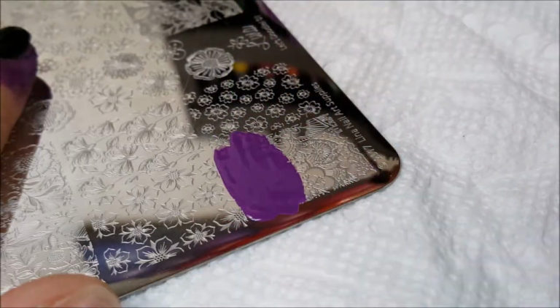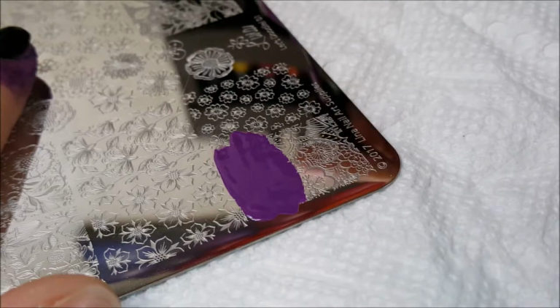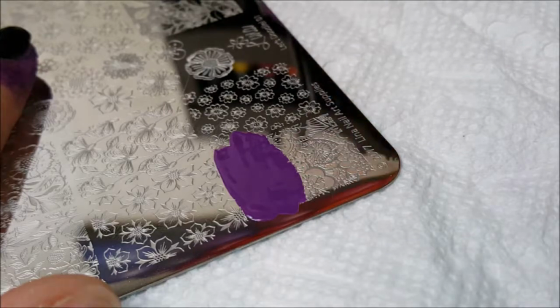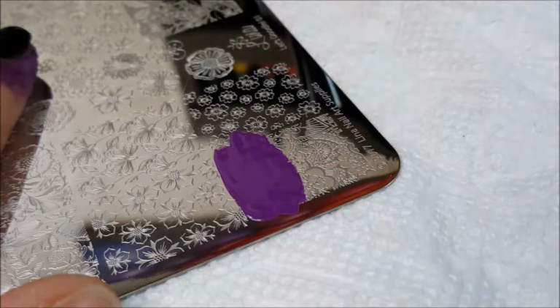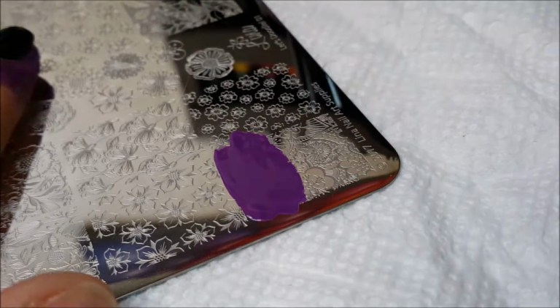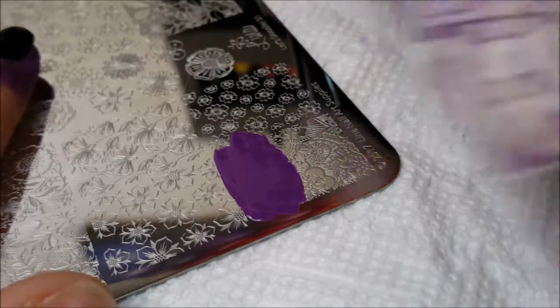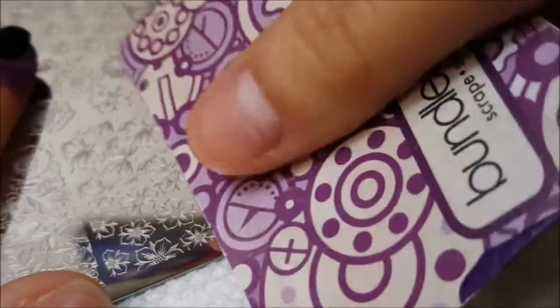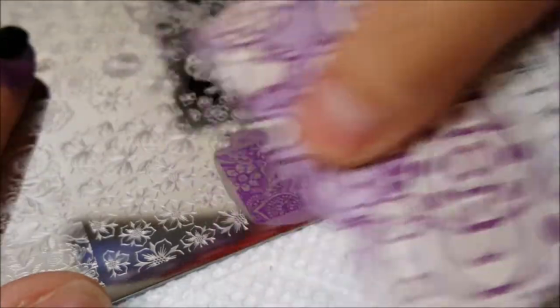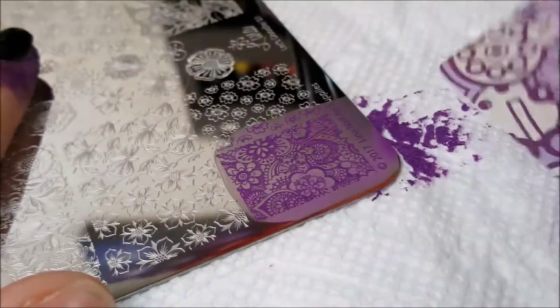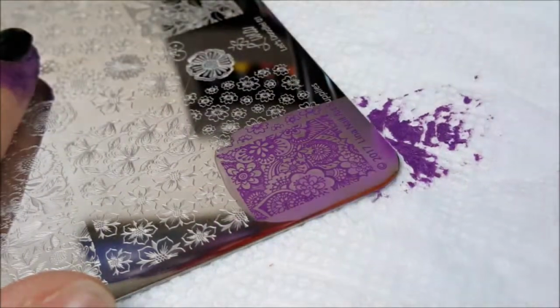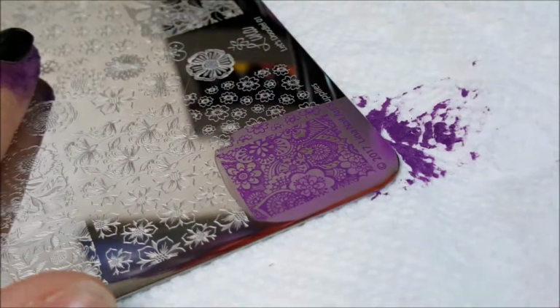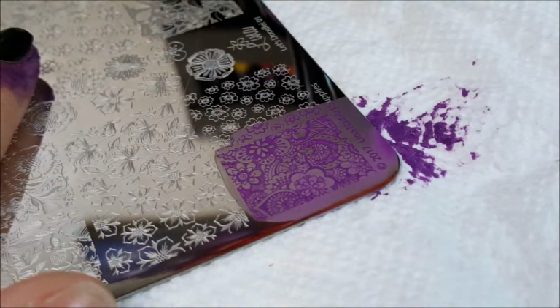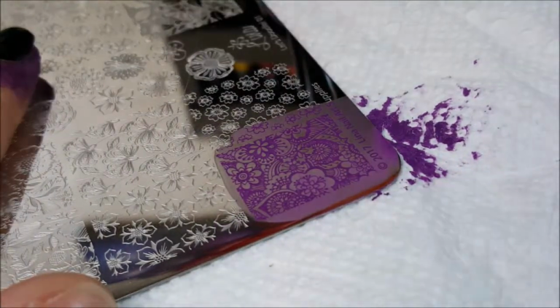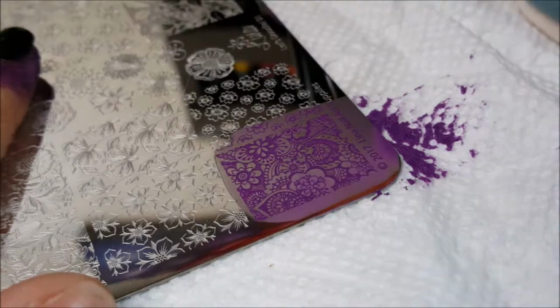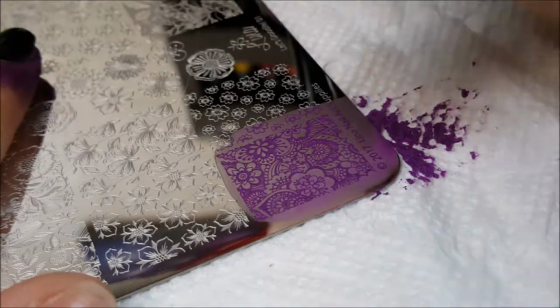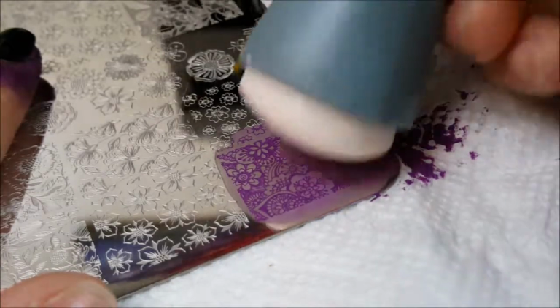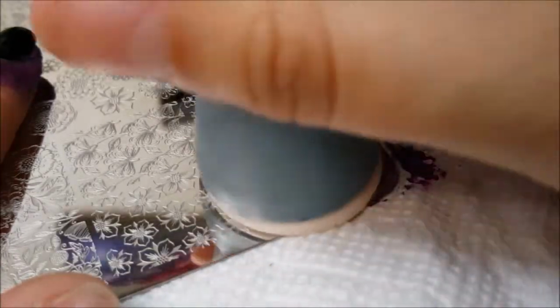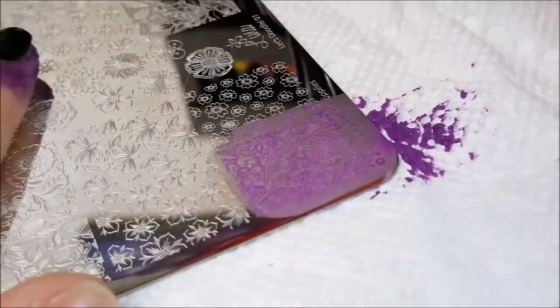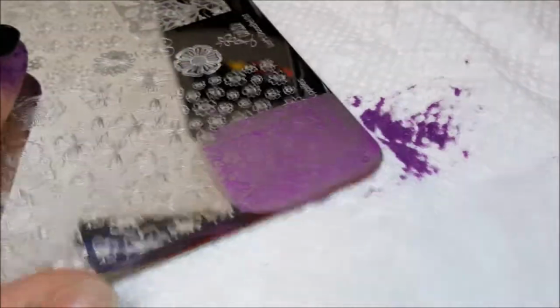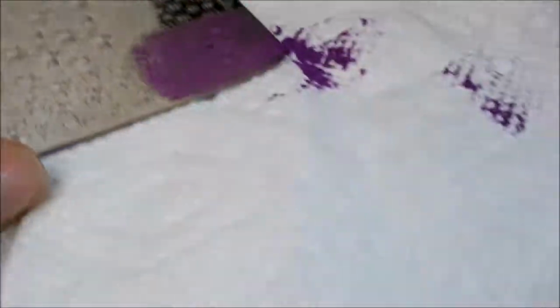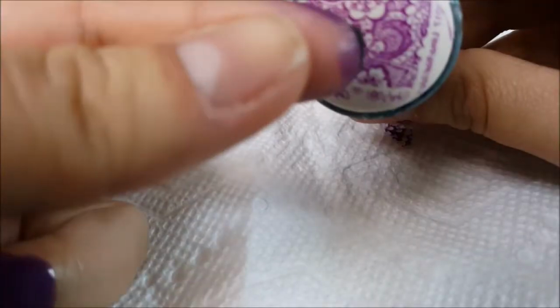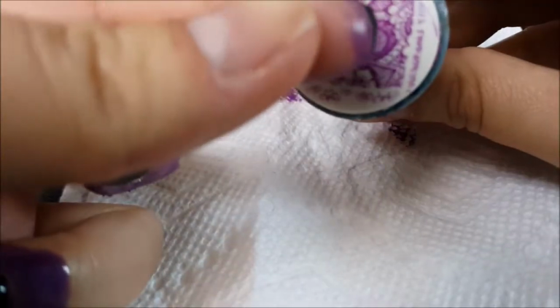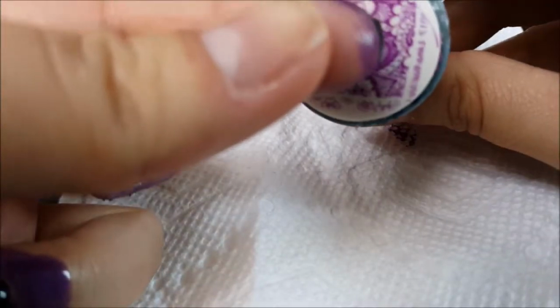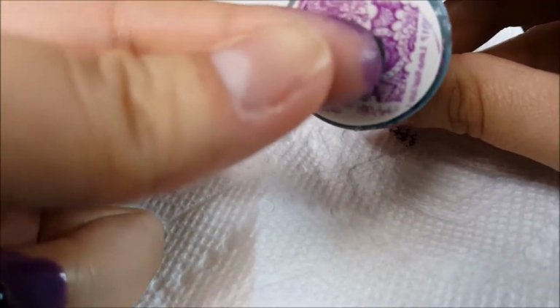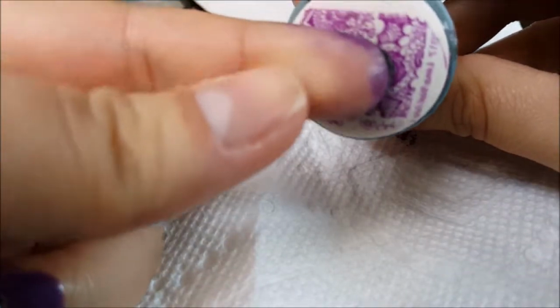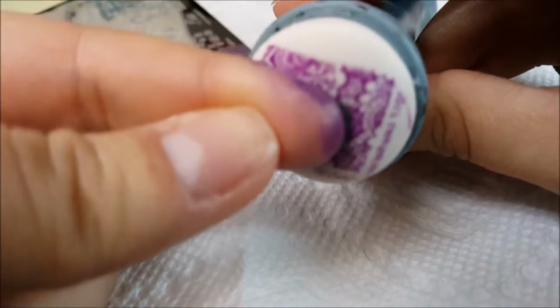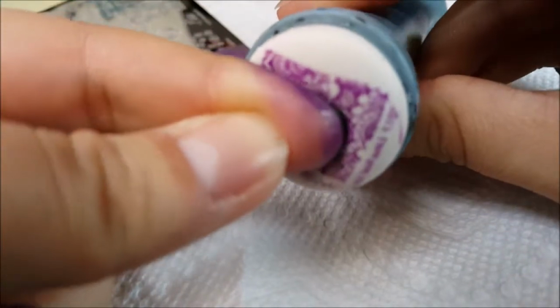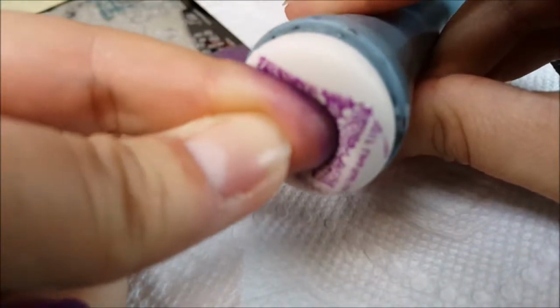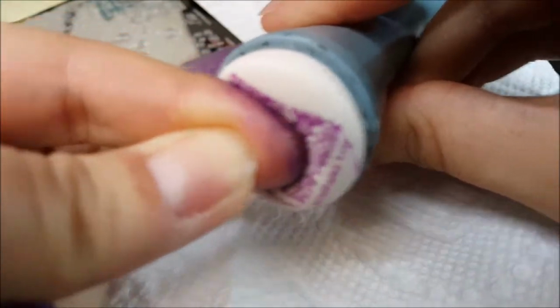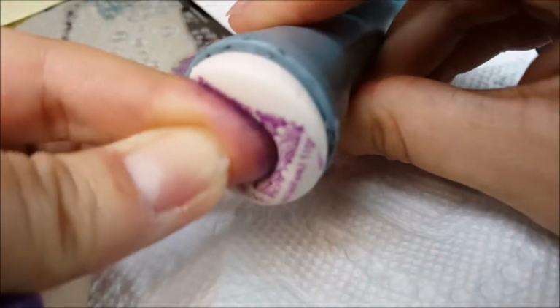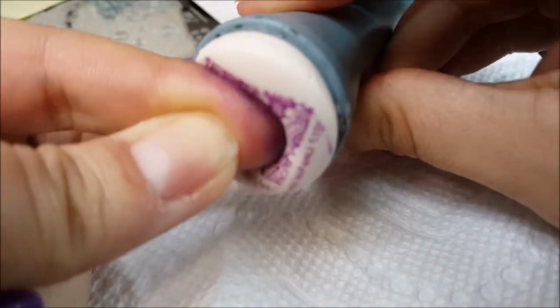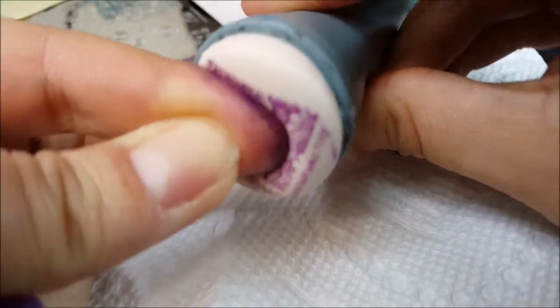For the first swatch, I'm using Lina Nail Art Supply's Let's Doodle Plate and I'm going to be using a soft silicone stamper from Bundle Monster. I'm going to stamp this on my index finger so you can see what it looks like.